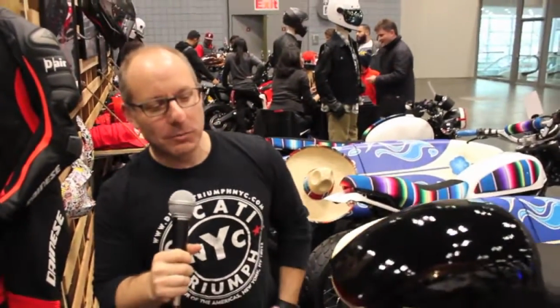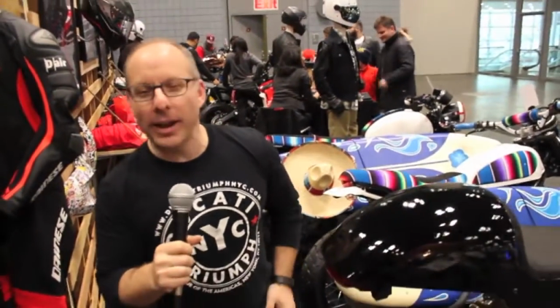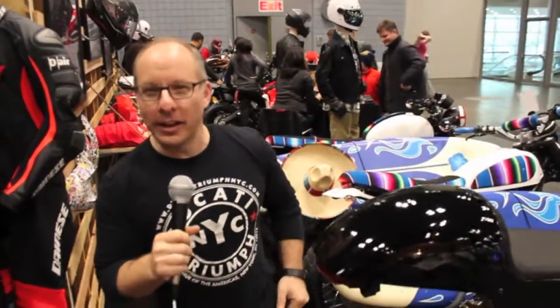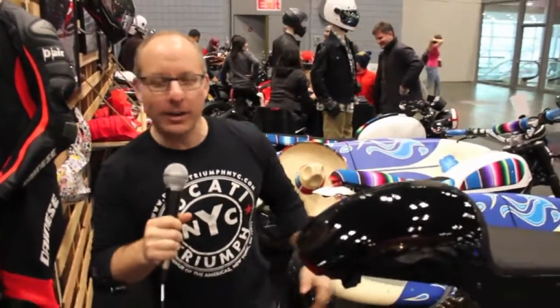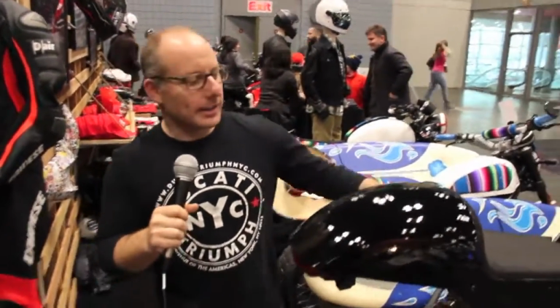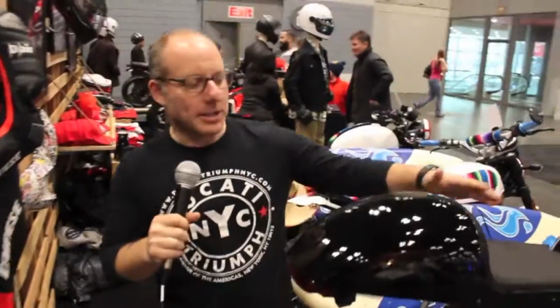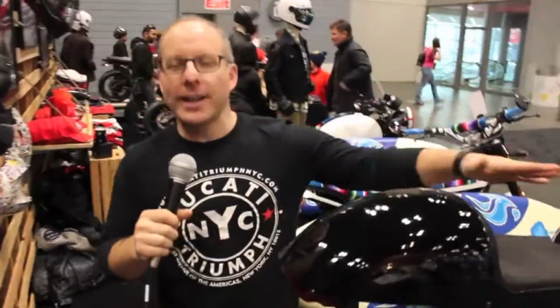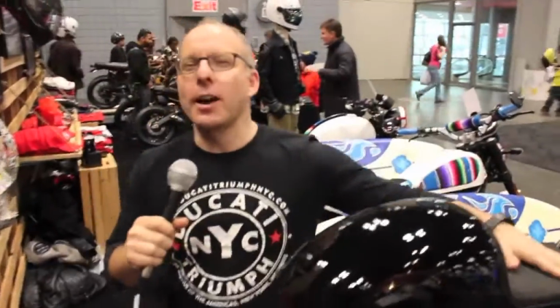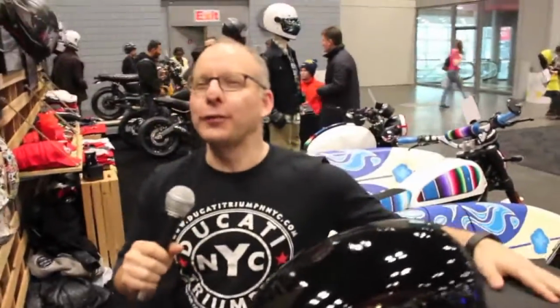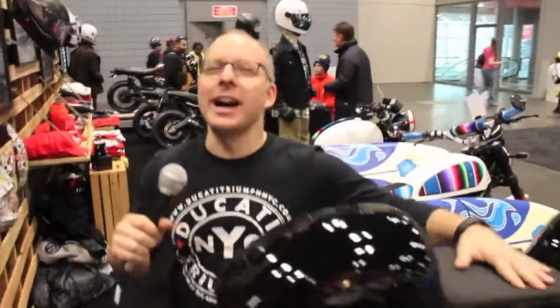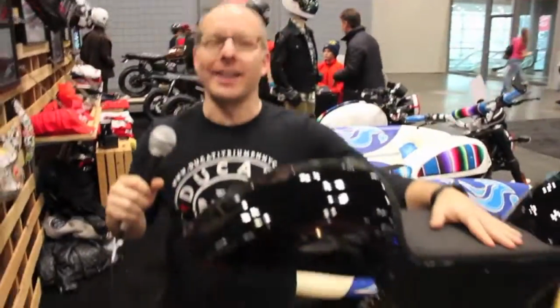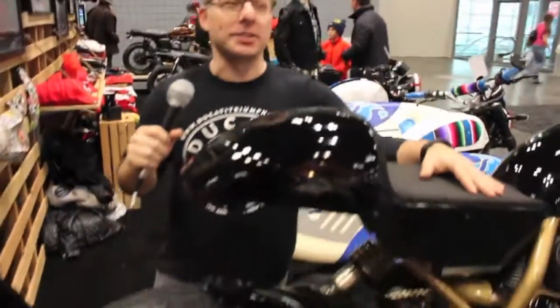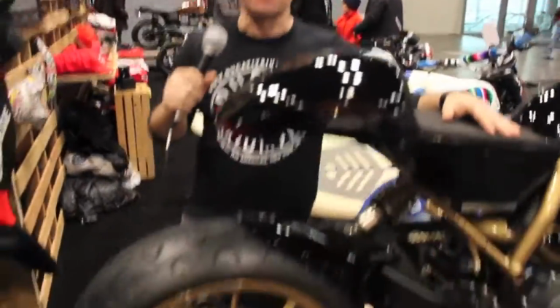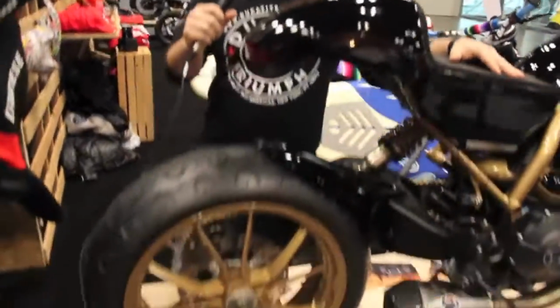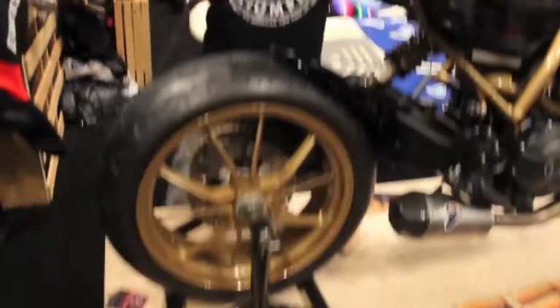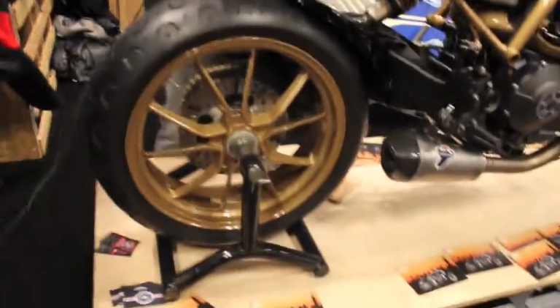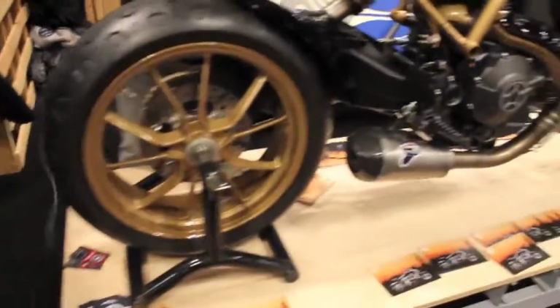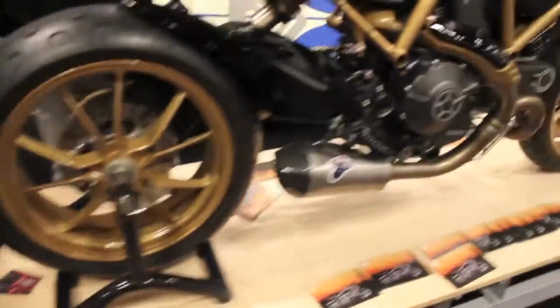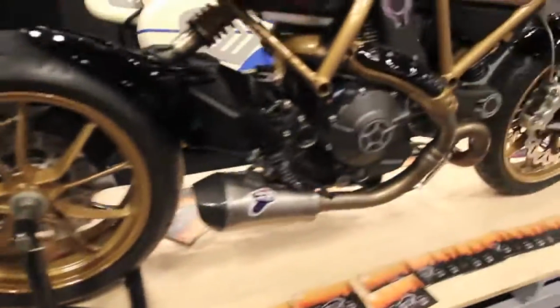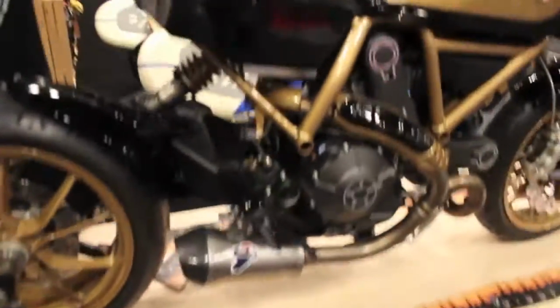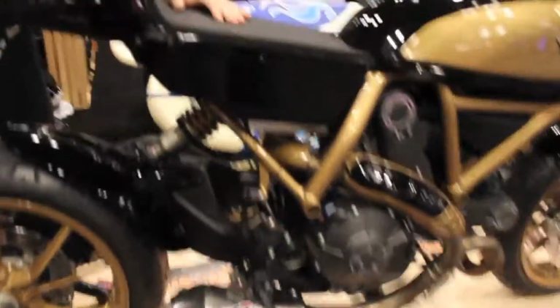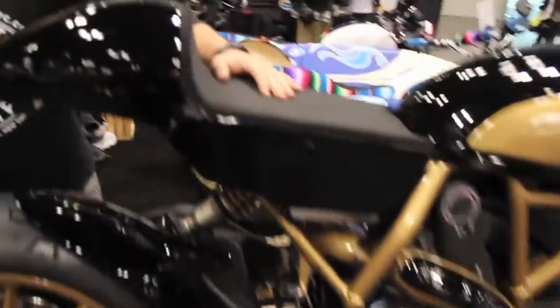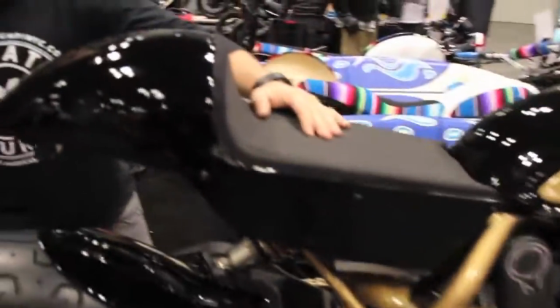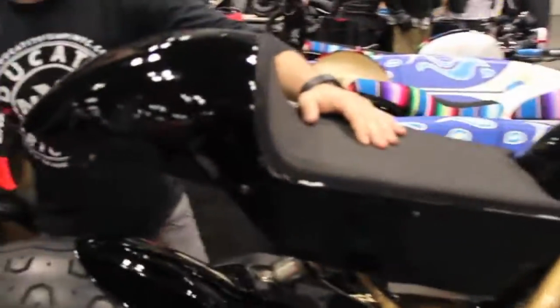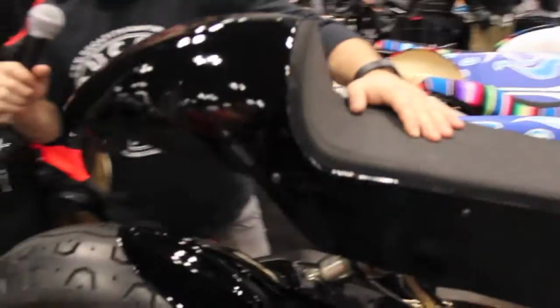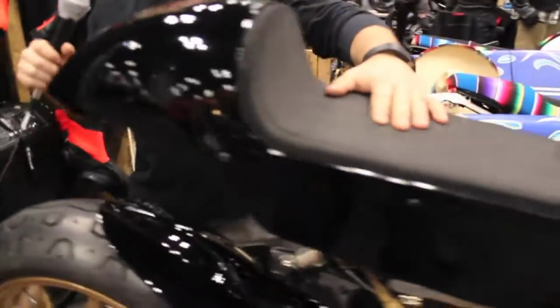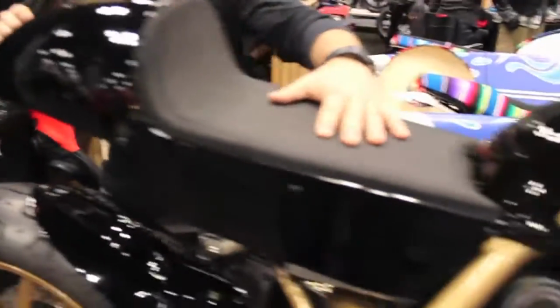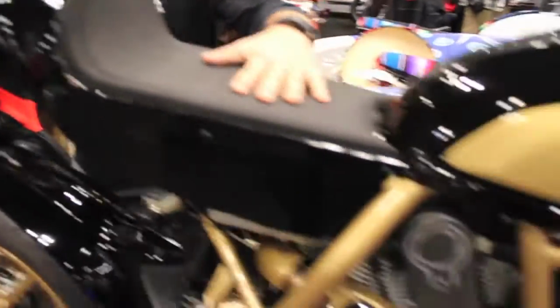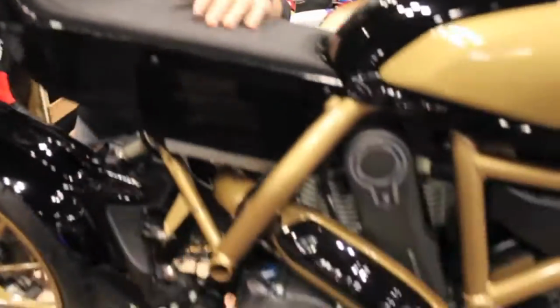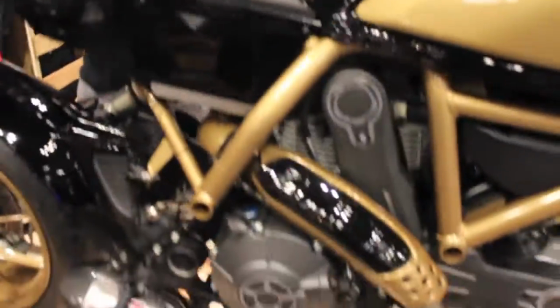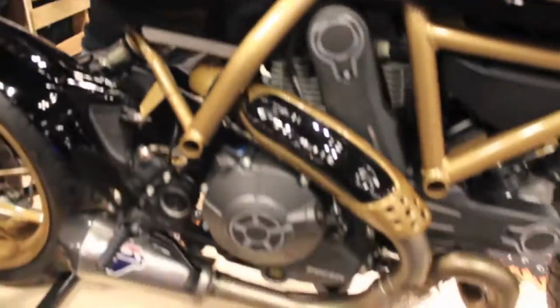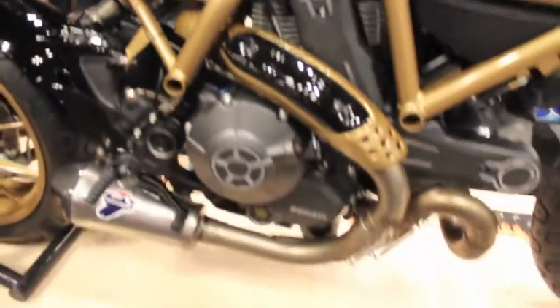What we have here is our SR59. This is our one-off cafe racer built out of a 2015 Scrambler Icon.